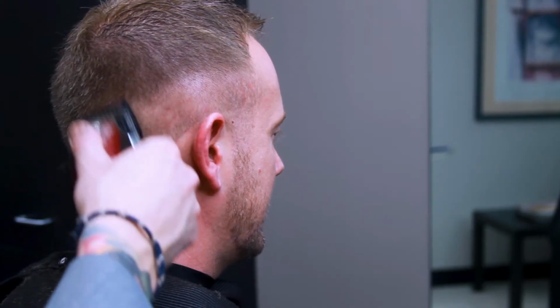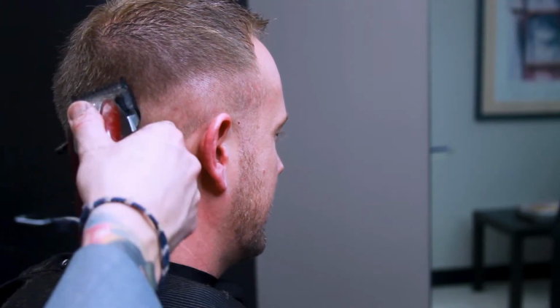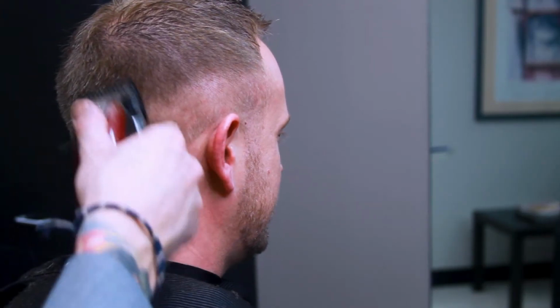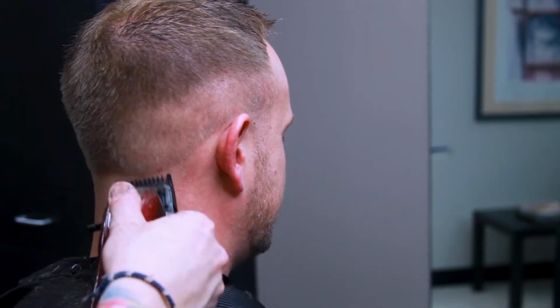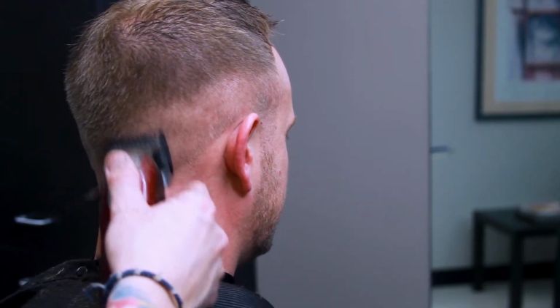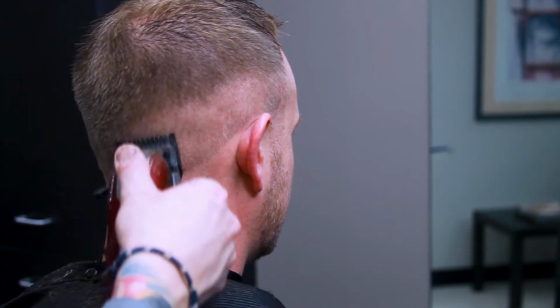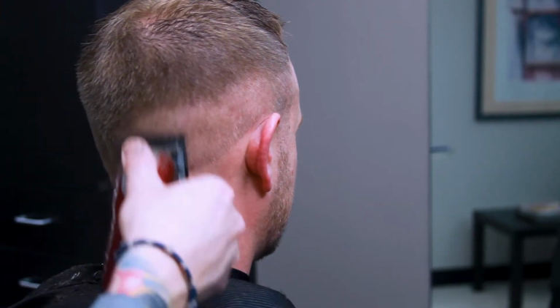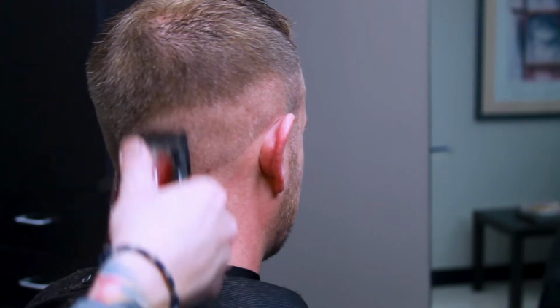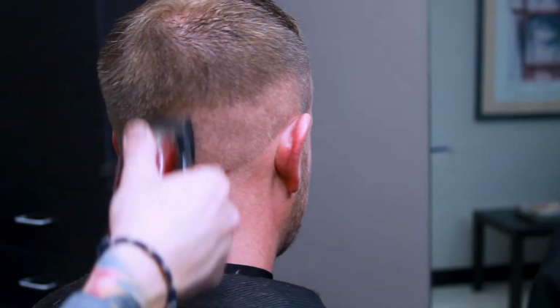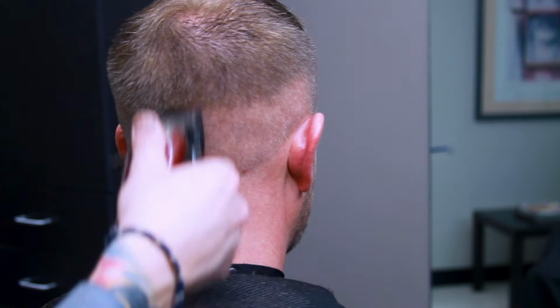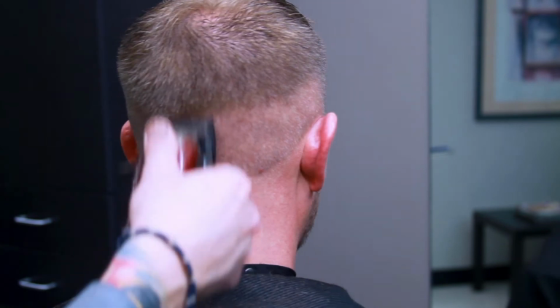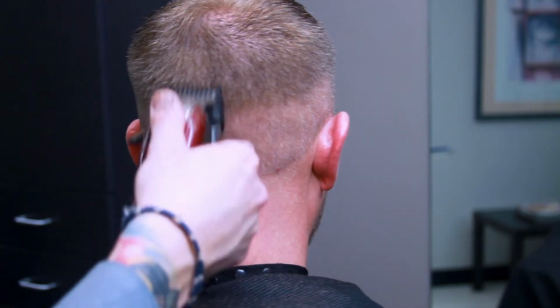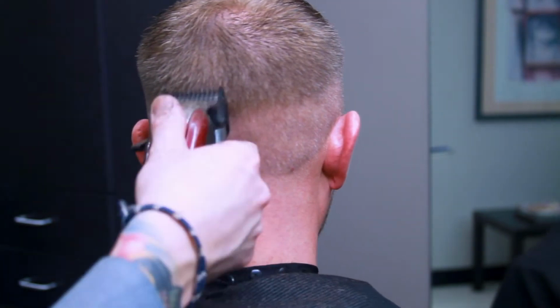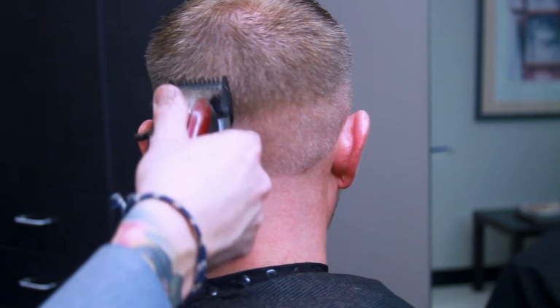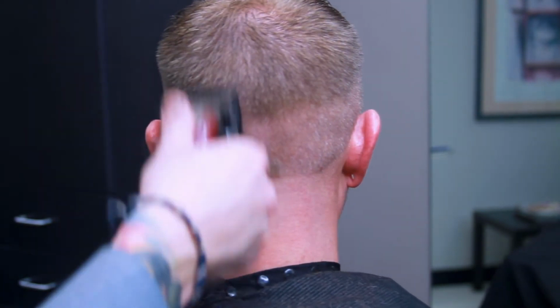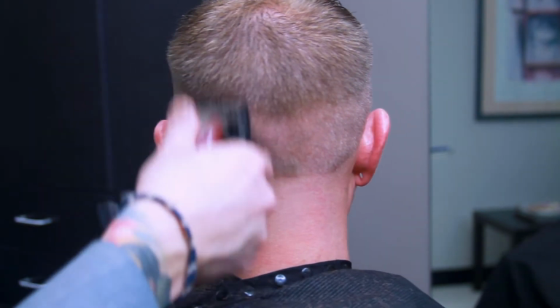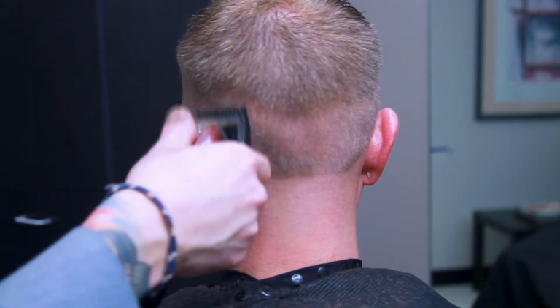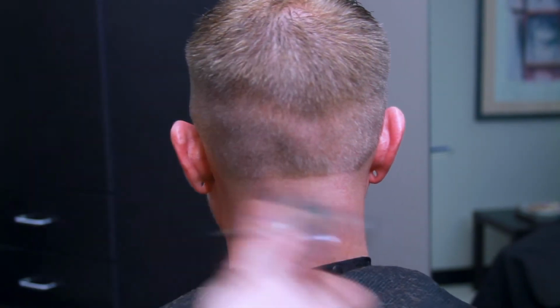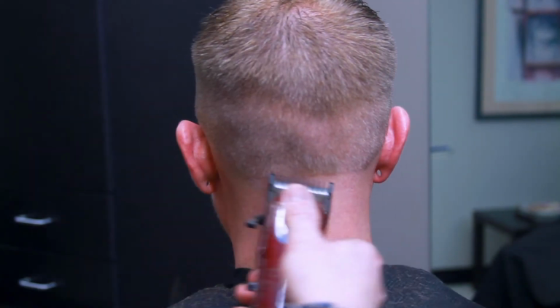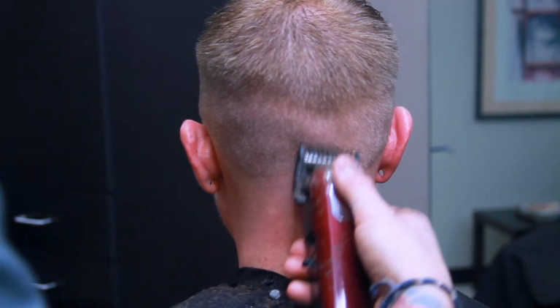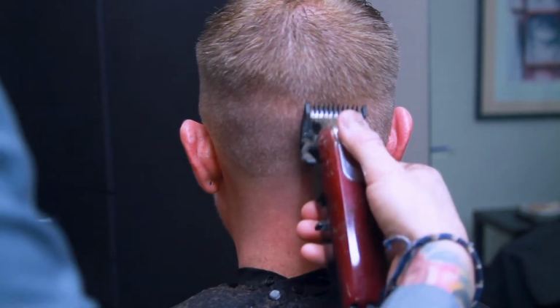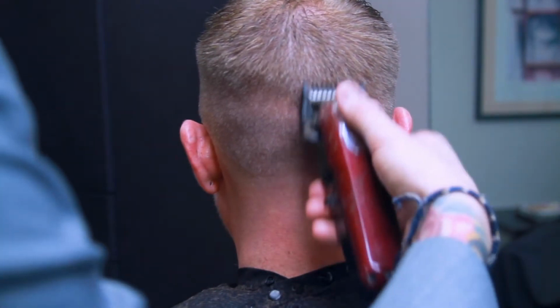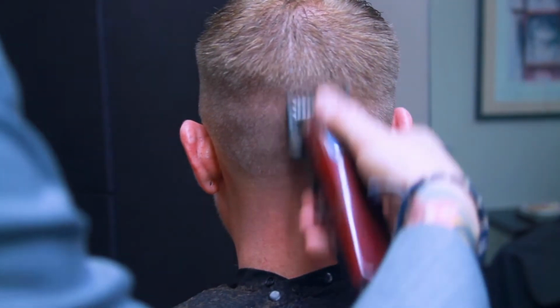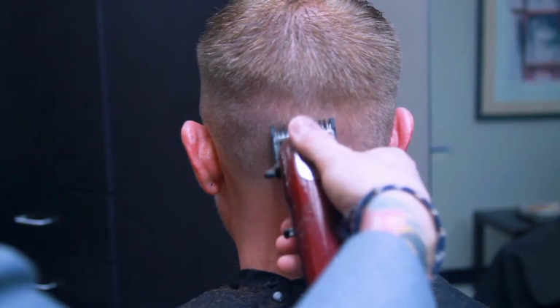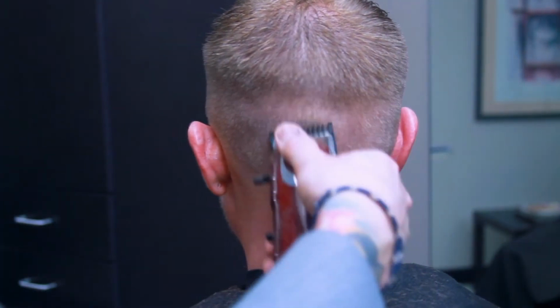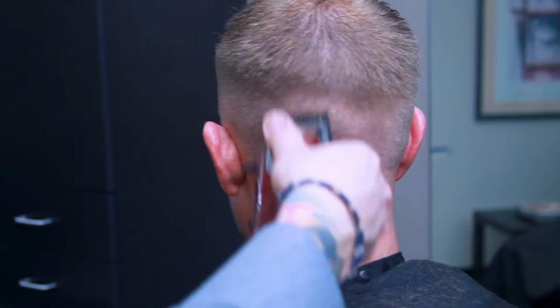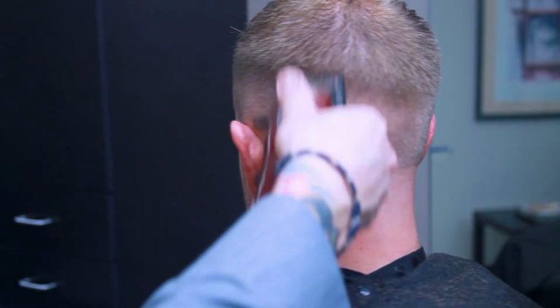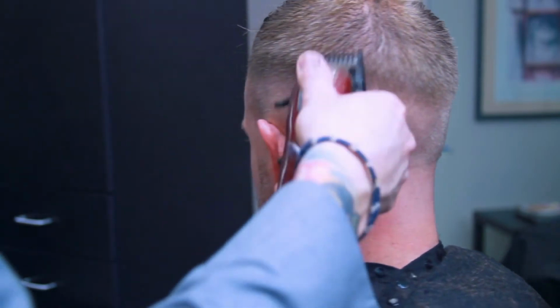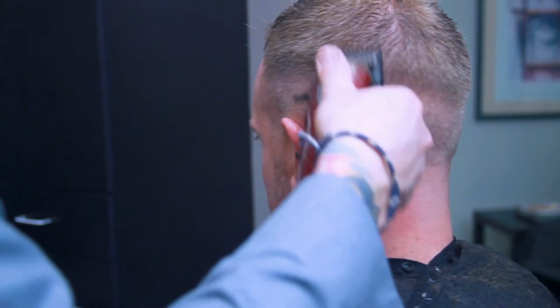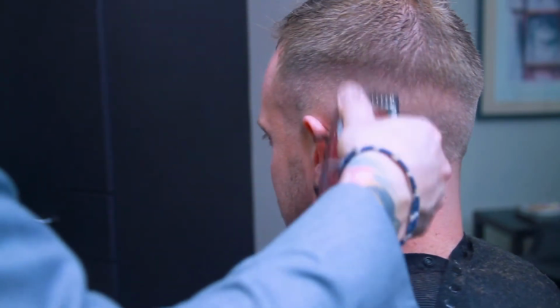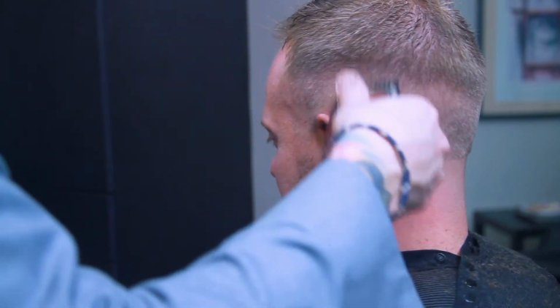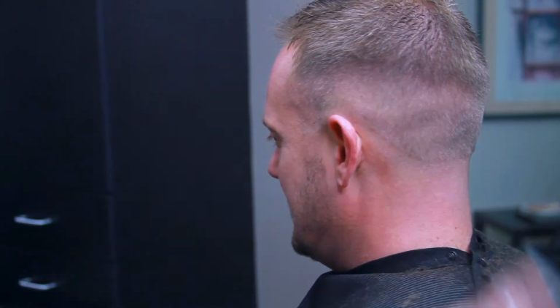Make sure guys, when you're working around the head, you're not digging into the skull or the shape at all. You're just moving that clipper and slightly lifting — up and out, in and out, in and out, up and down.